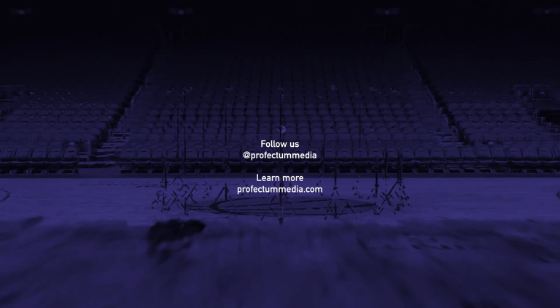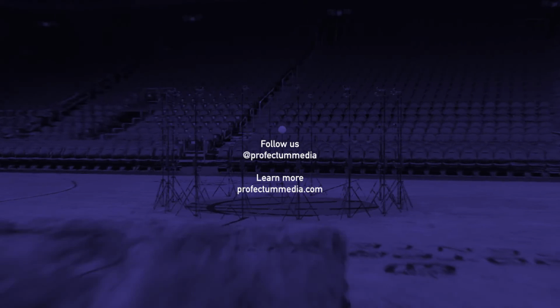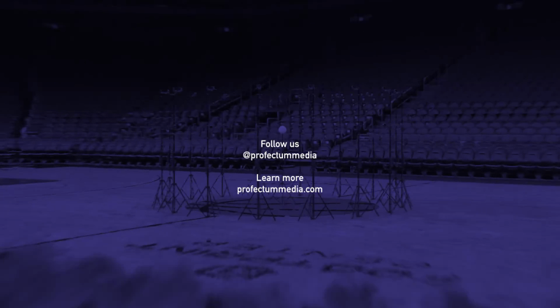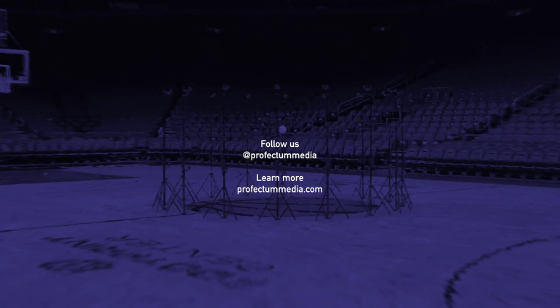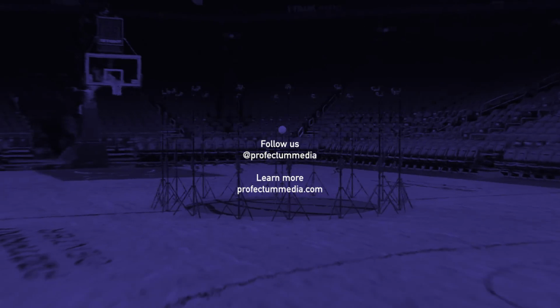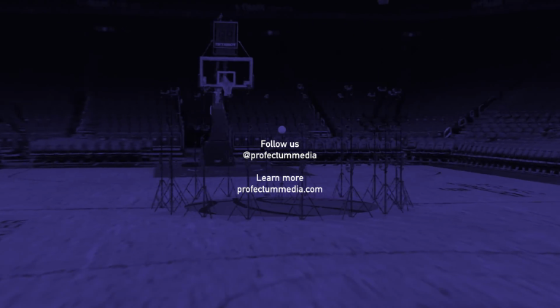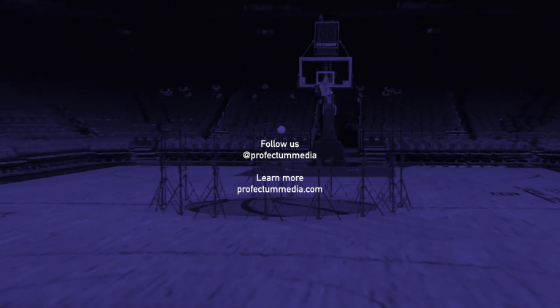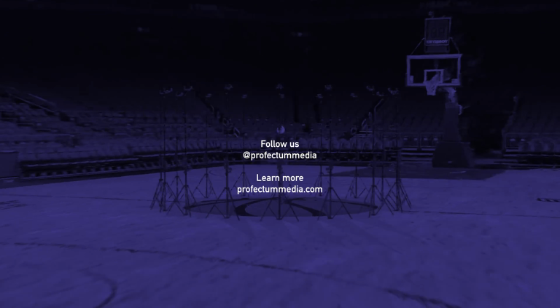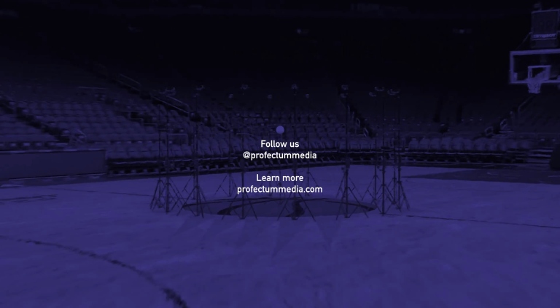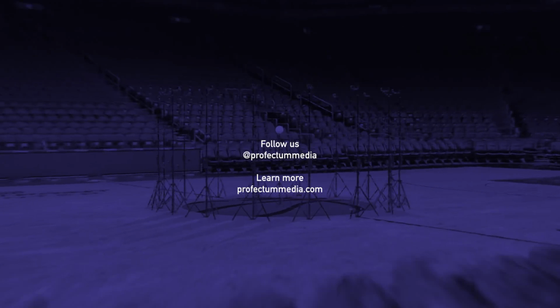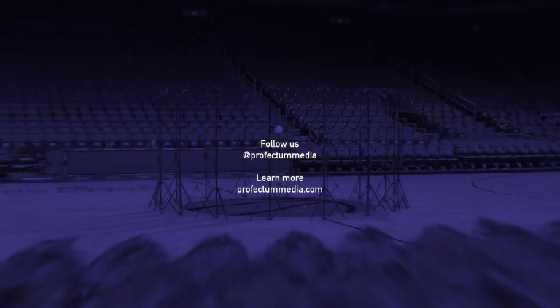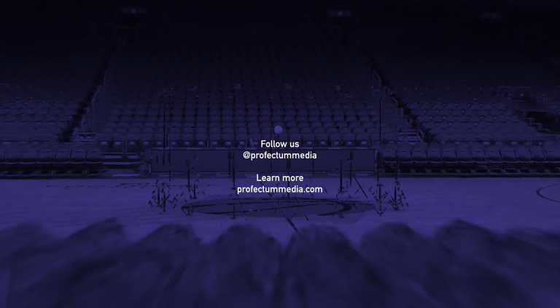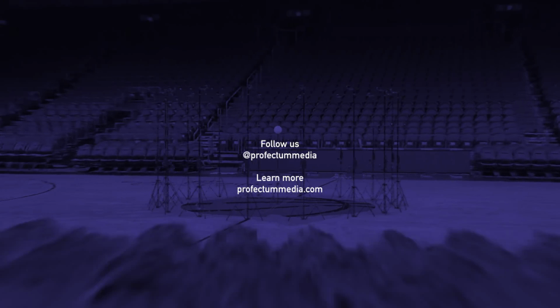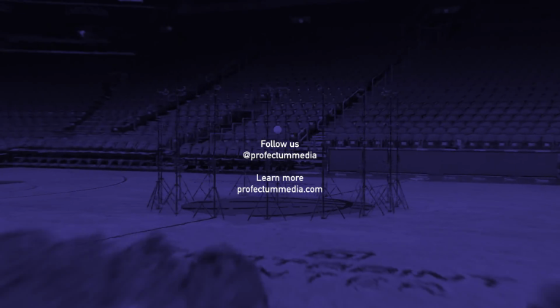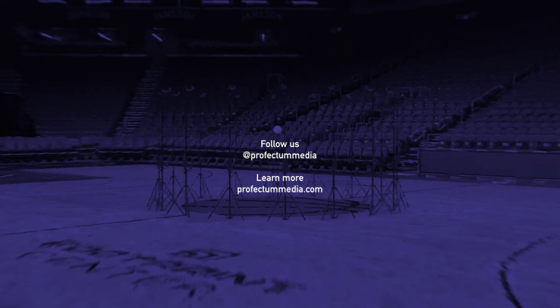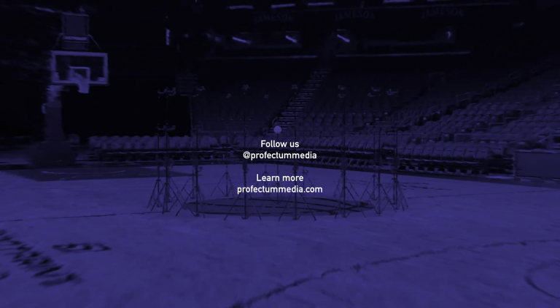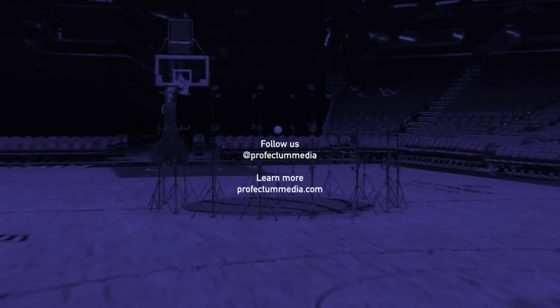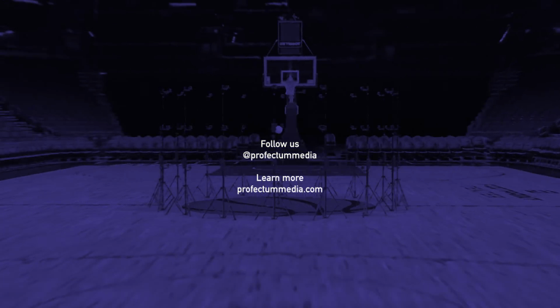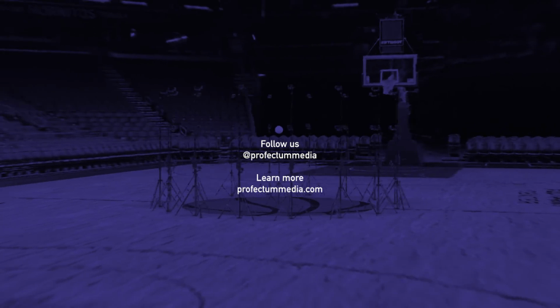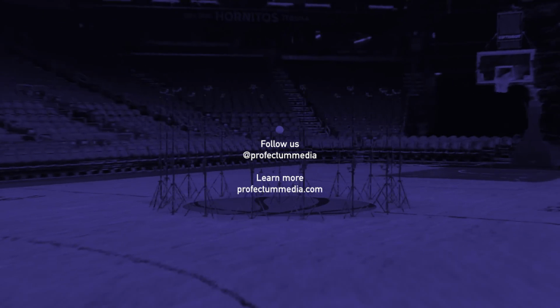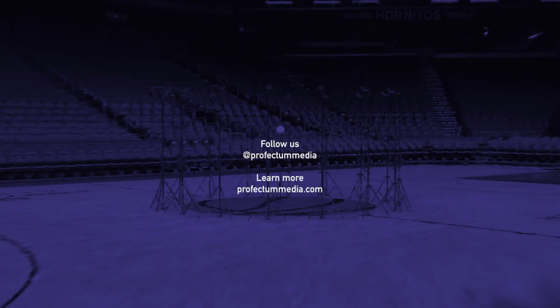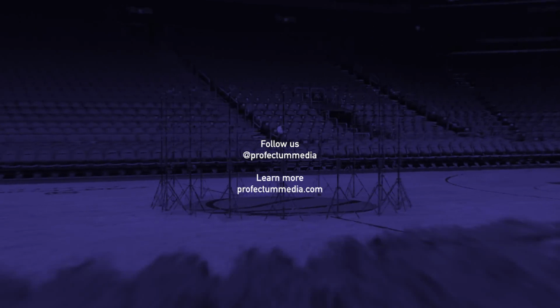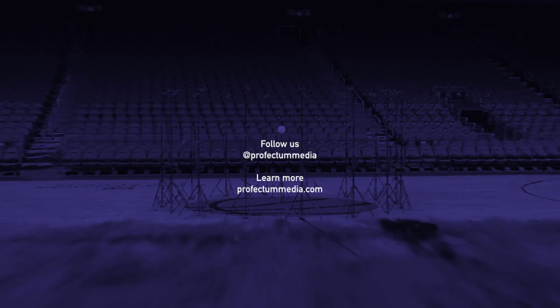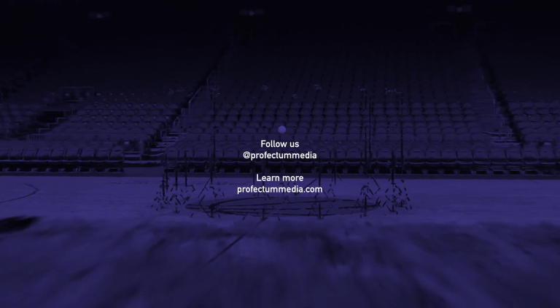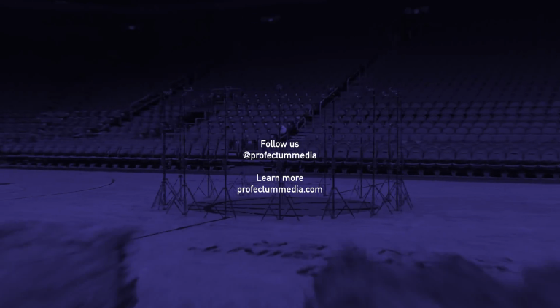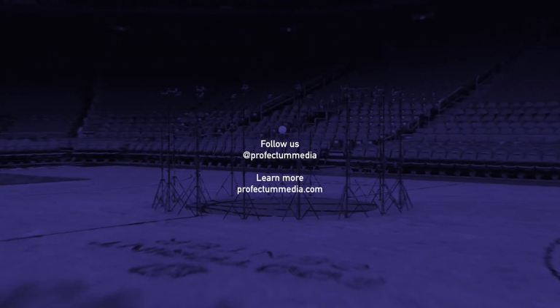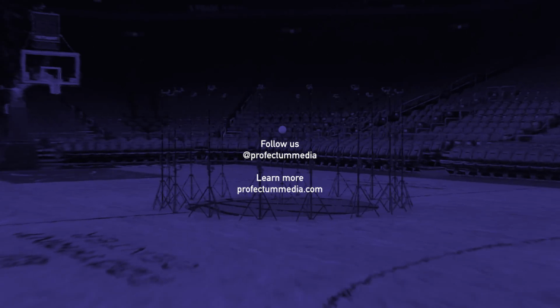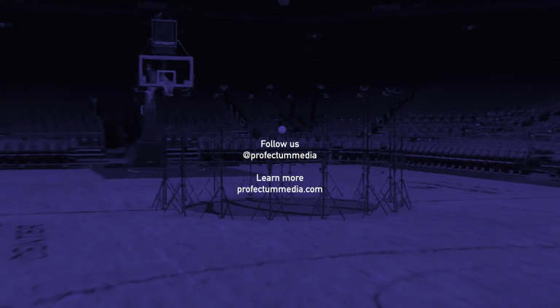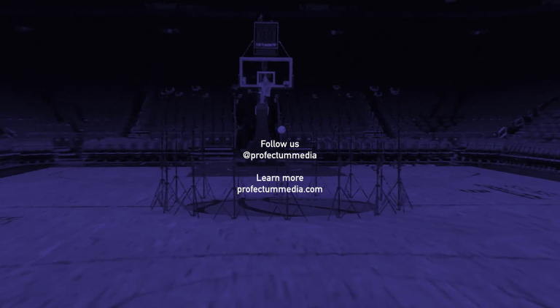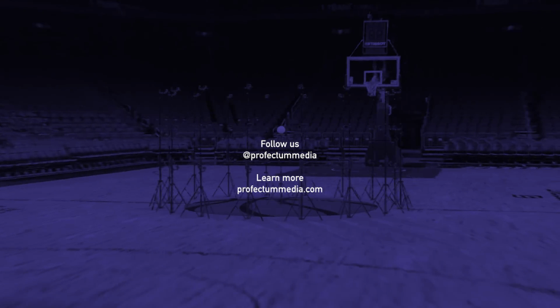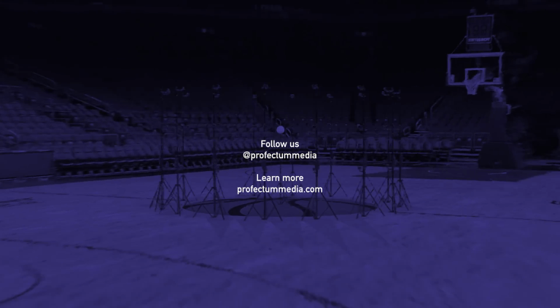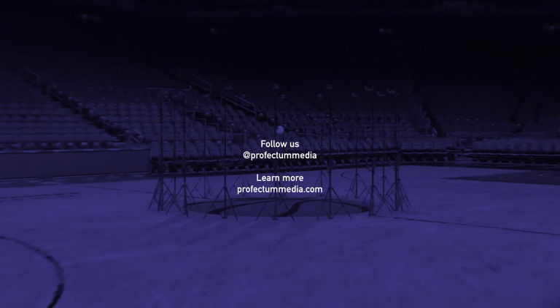Now that you've gone behind the scenes, check out the final arena video up next or in the description below. To learn more about Profecta Media, follow us online or visit us at ProfectaMedia.com.